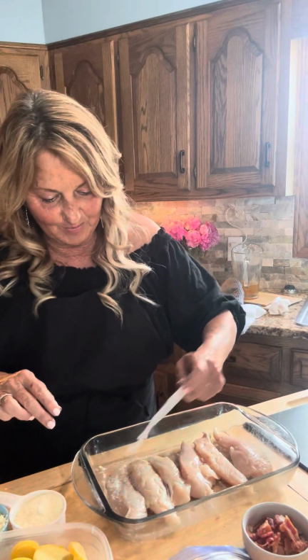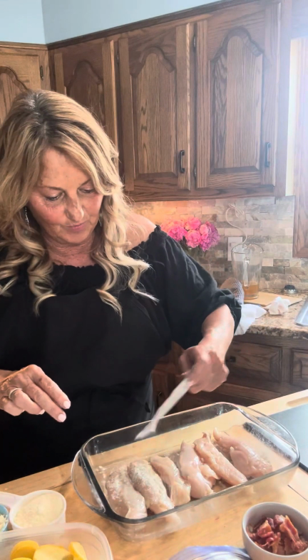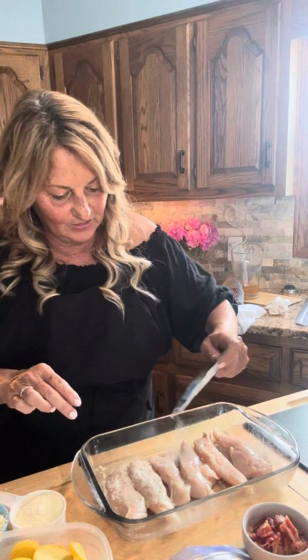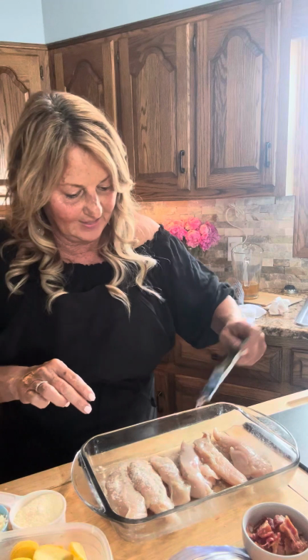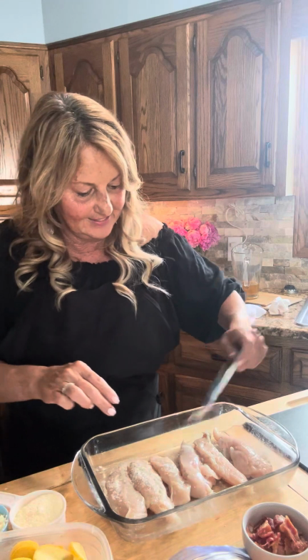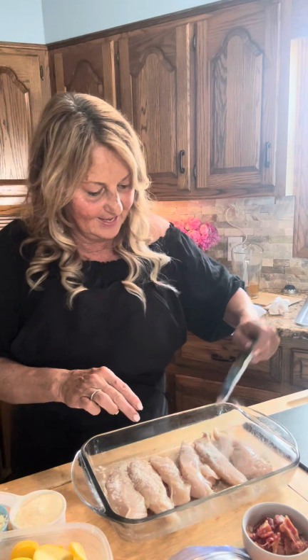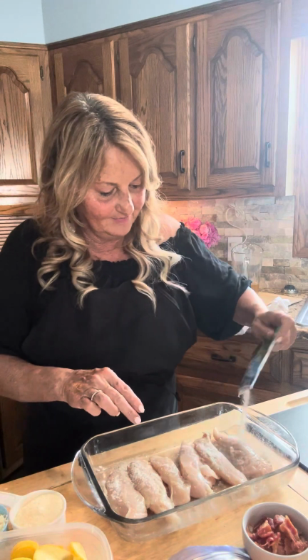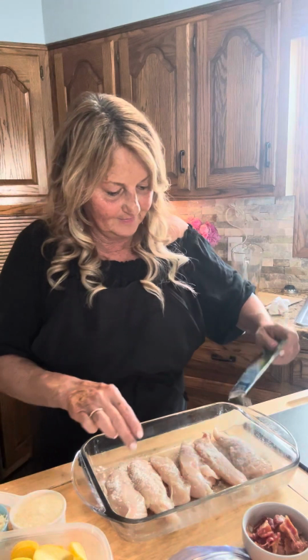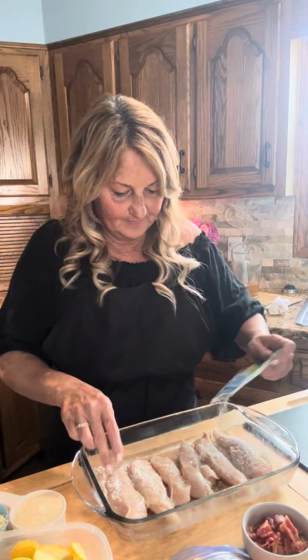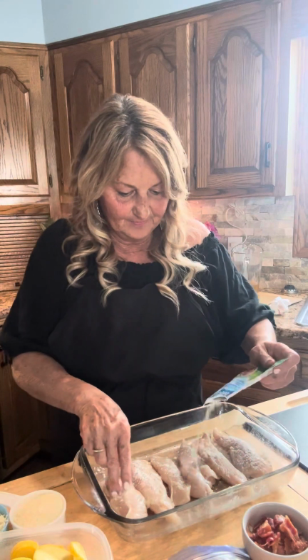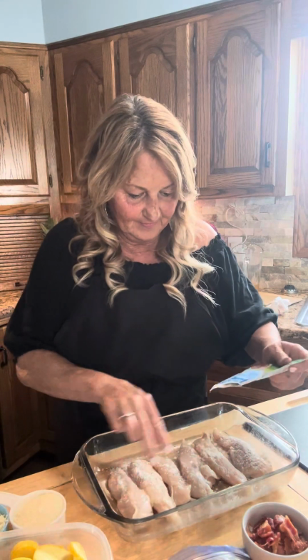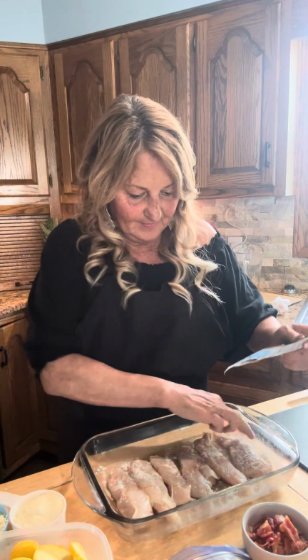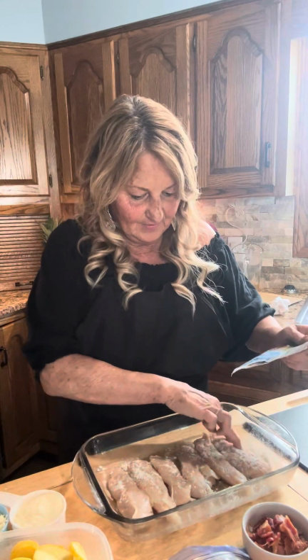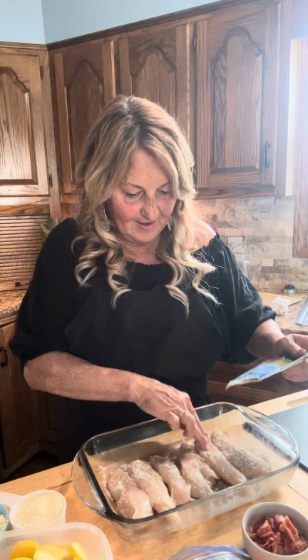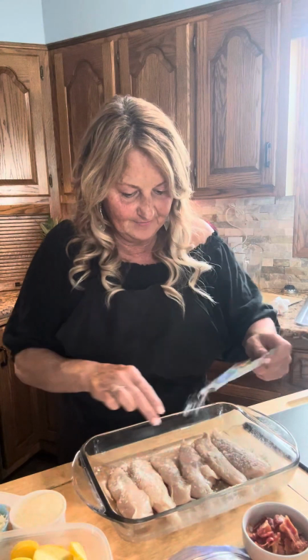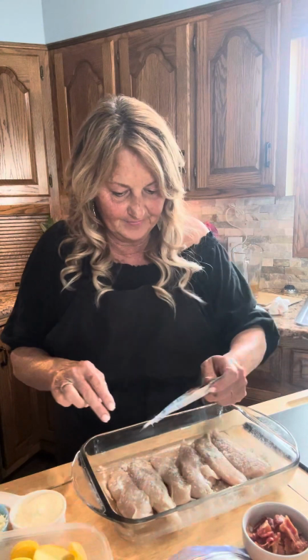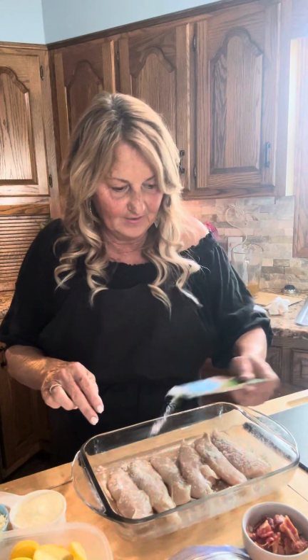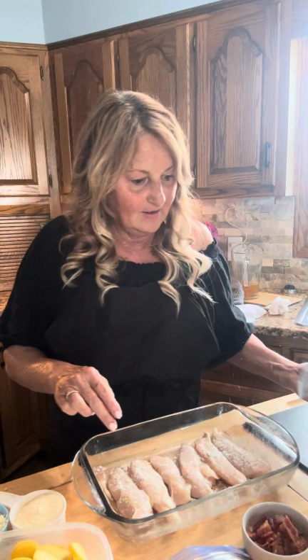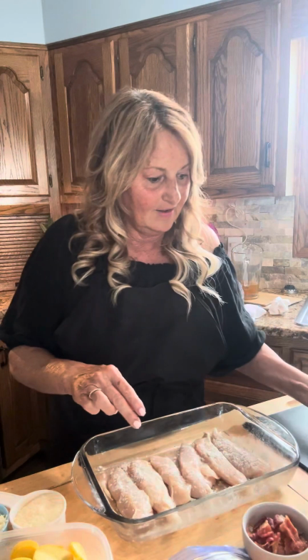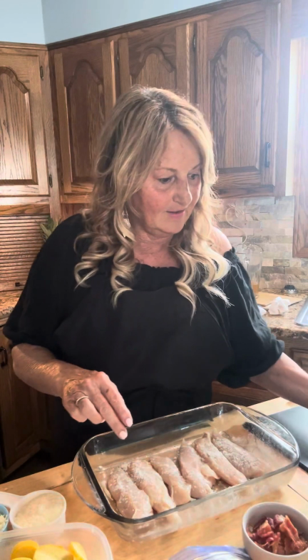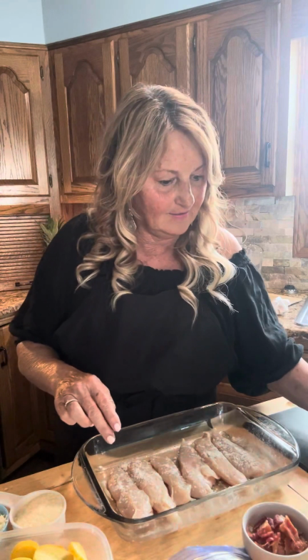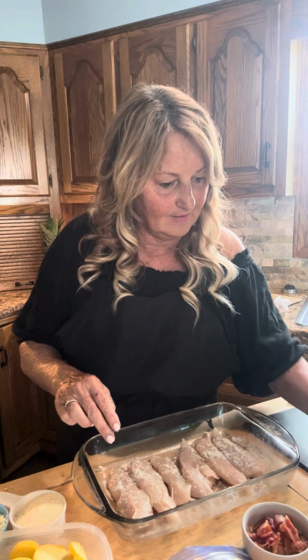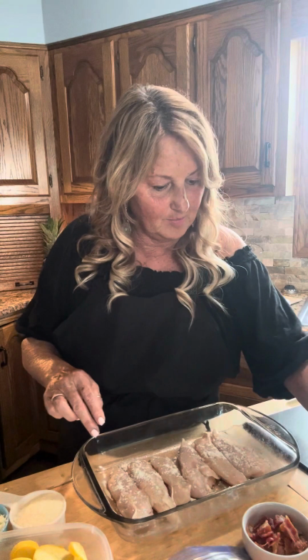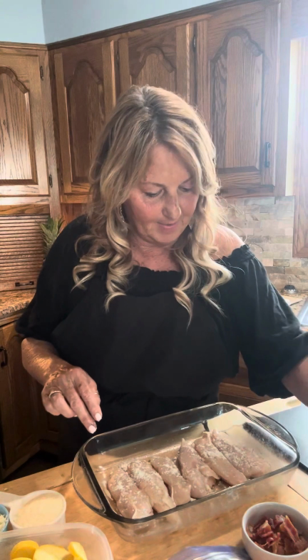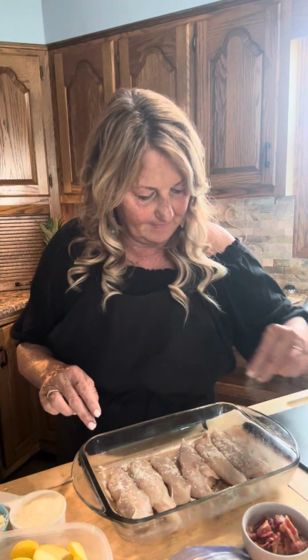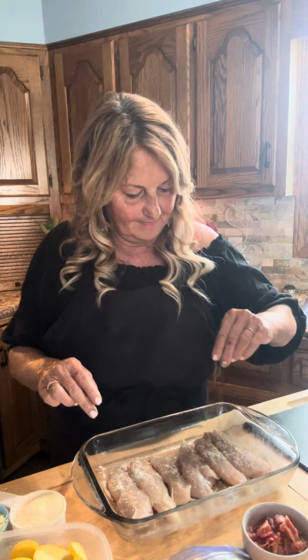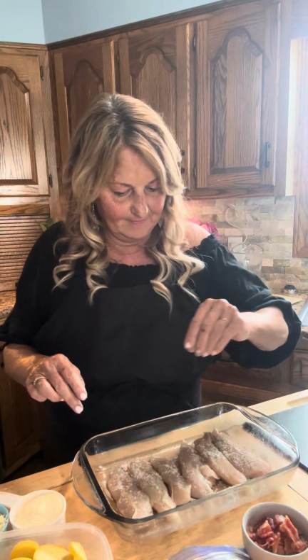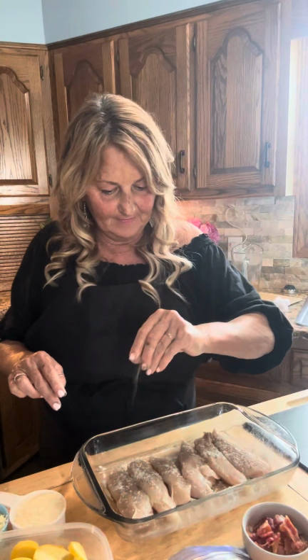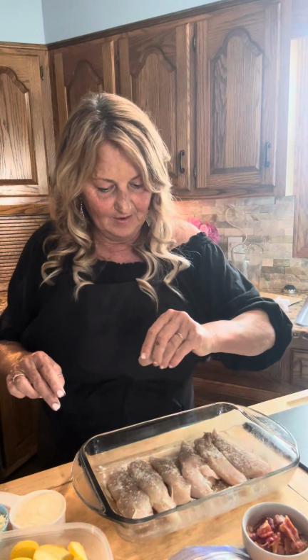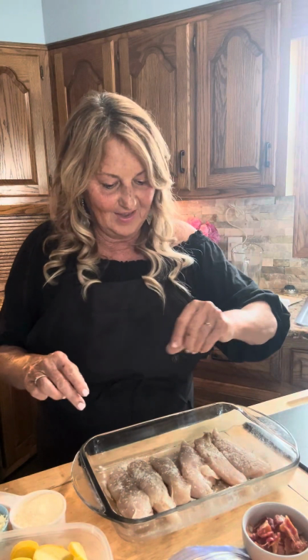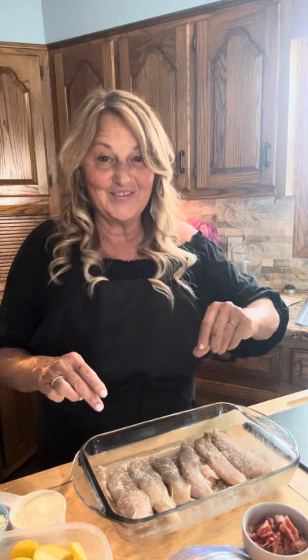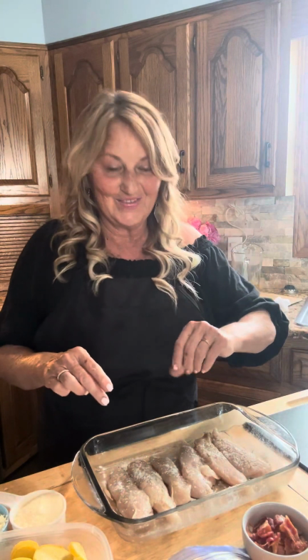I'm gonna put ranch on that side, and a little more pepper.